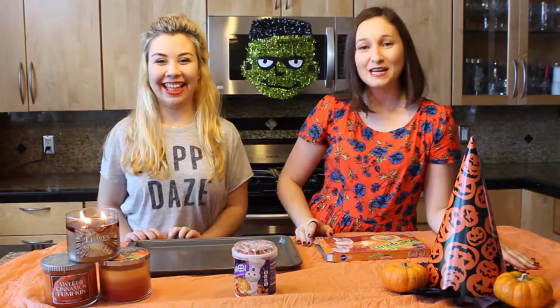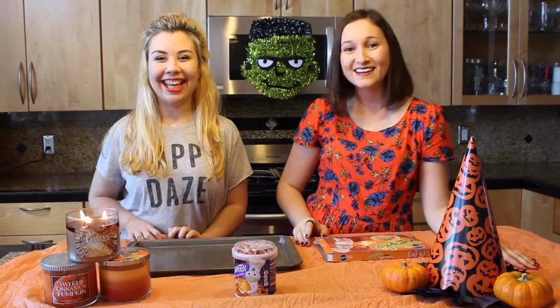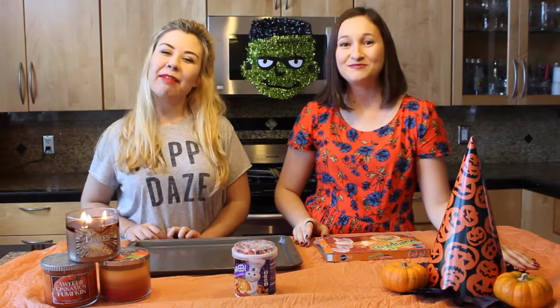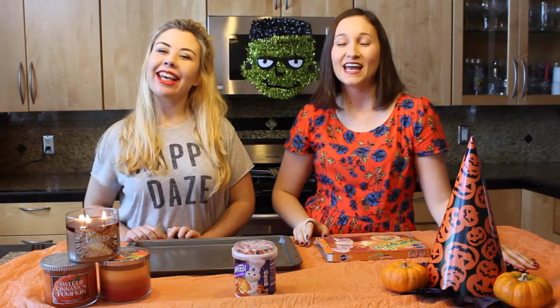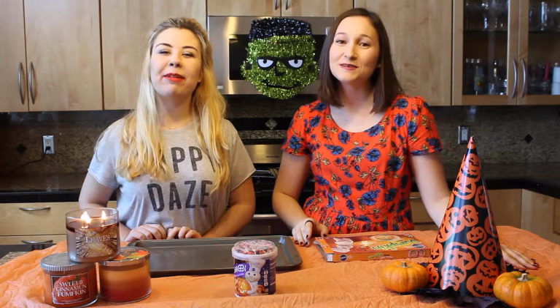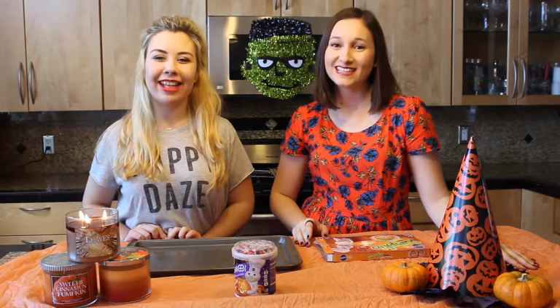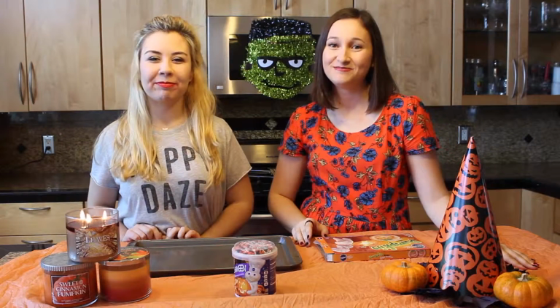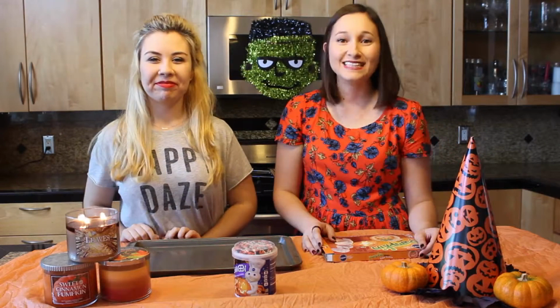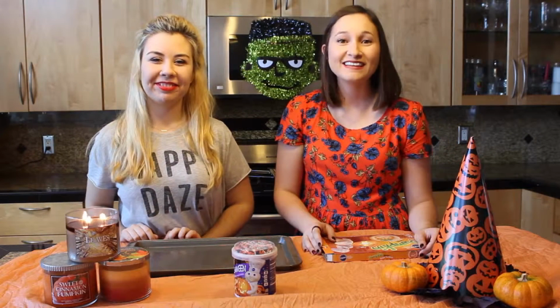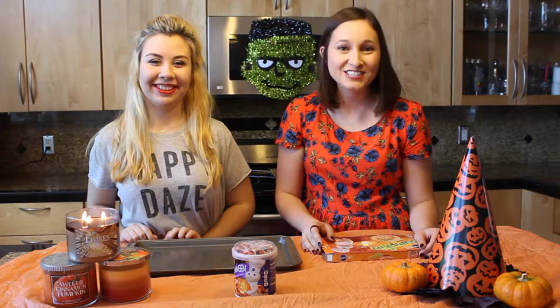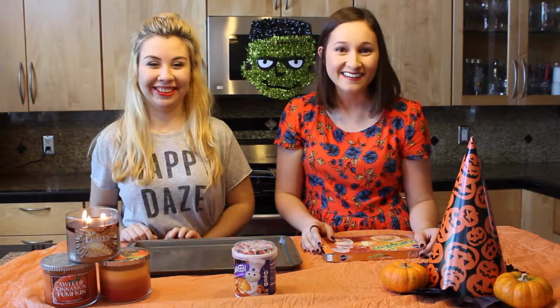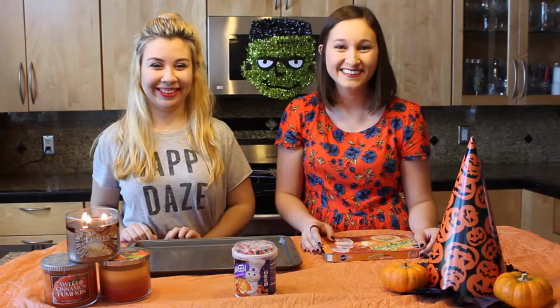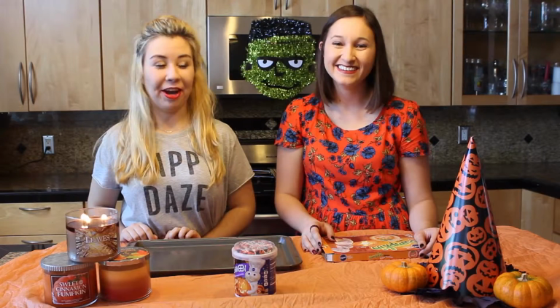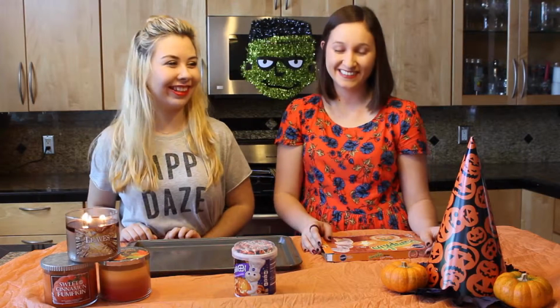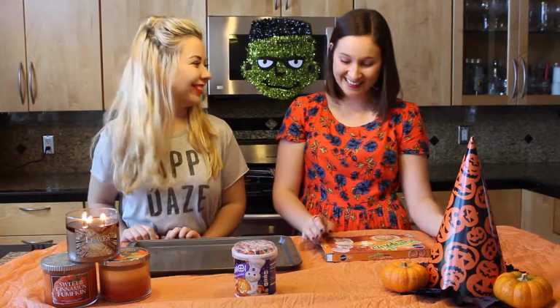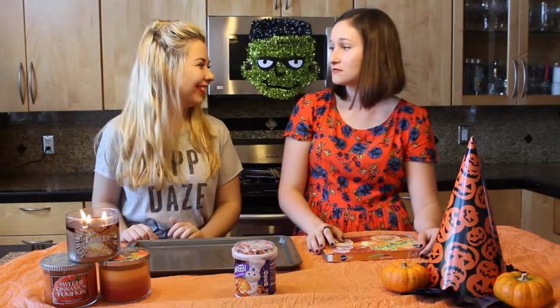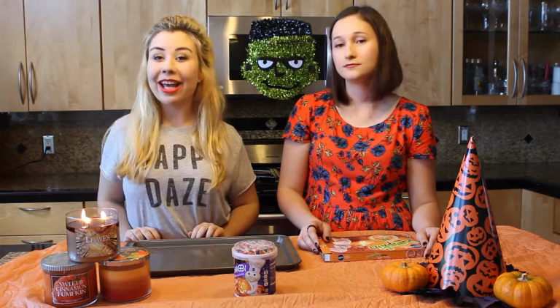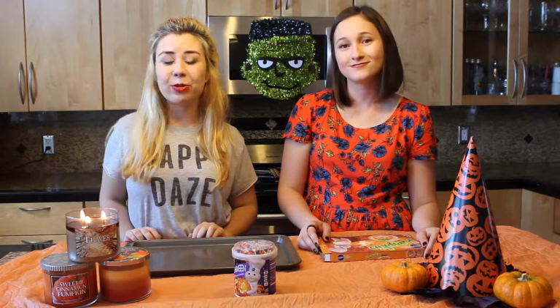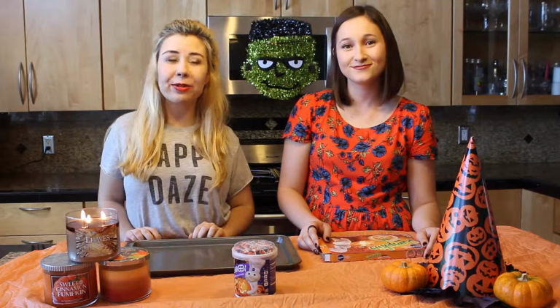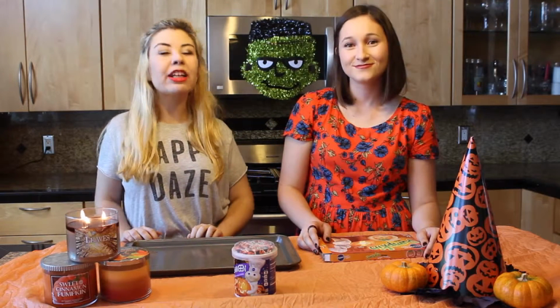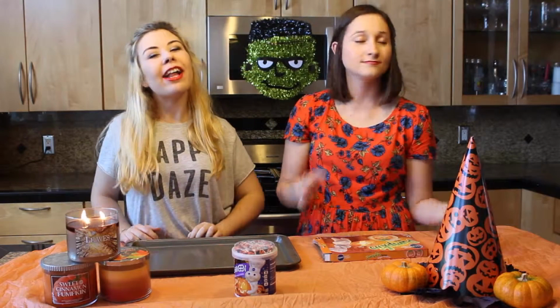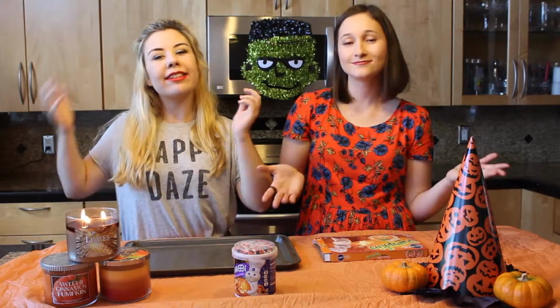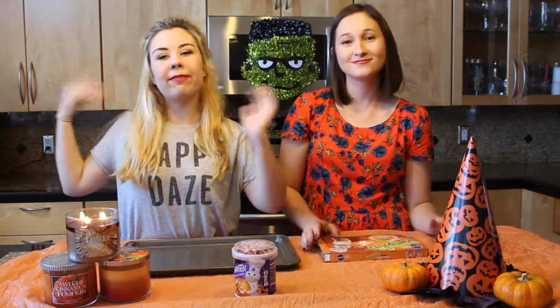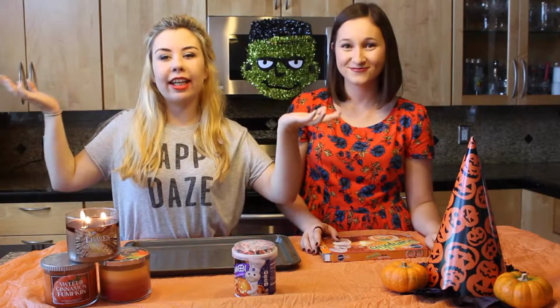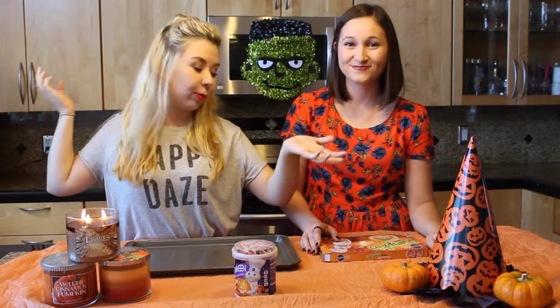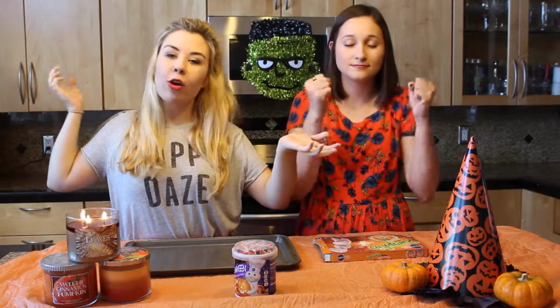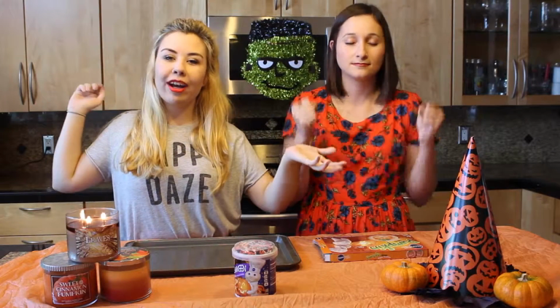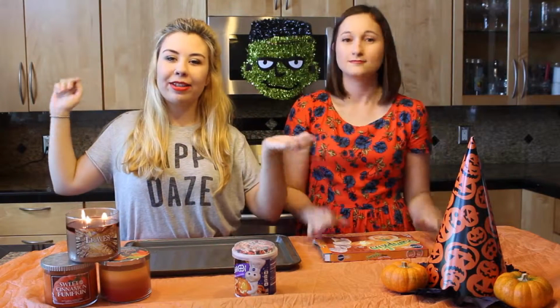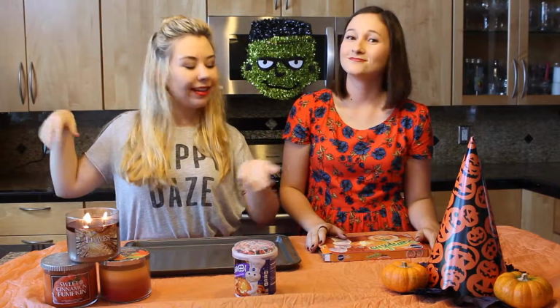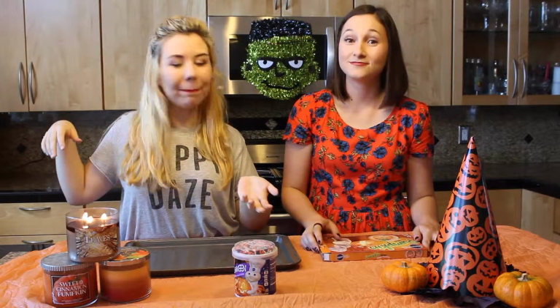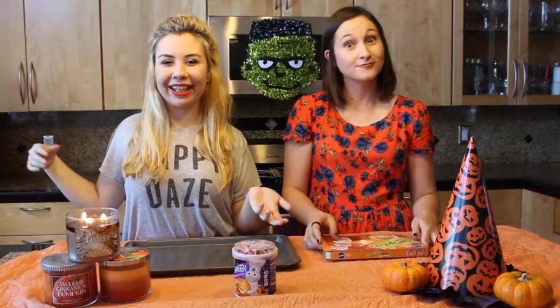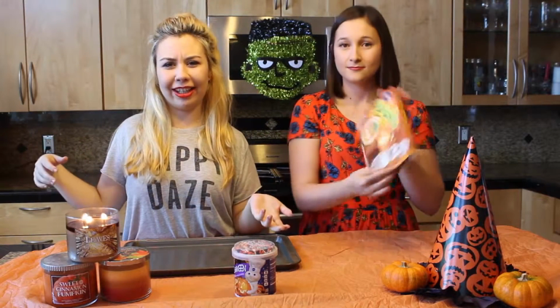I'm Sarah and I'm Monique and we're at Perks with Sam. Today we're in the kitchen. To get into the spirit of Halloween since we are finally in October, we are going to bake some pumpkin cookies.